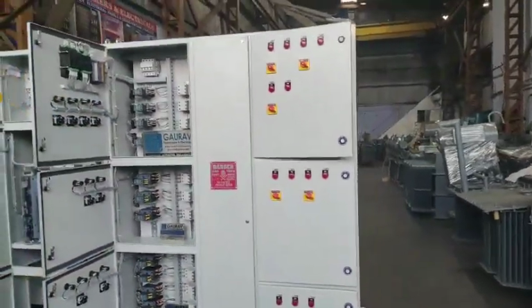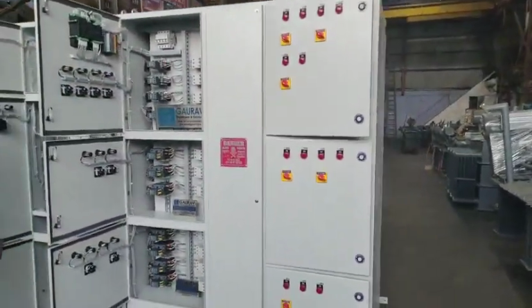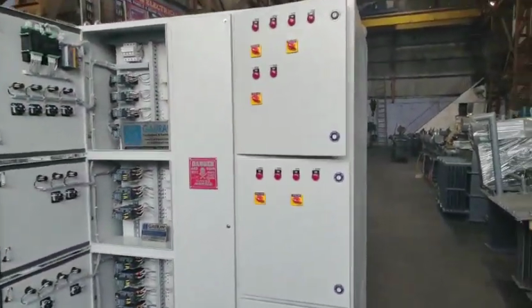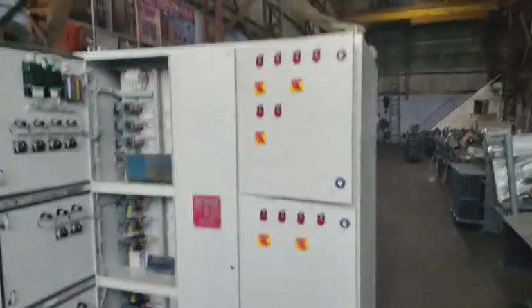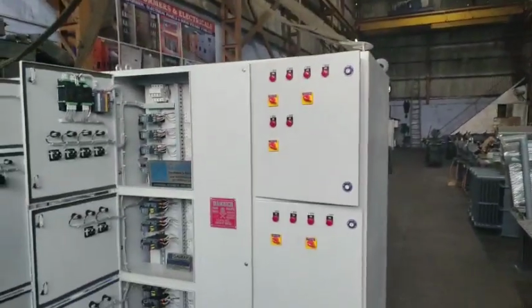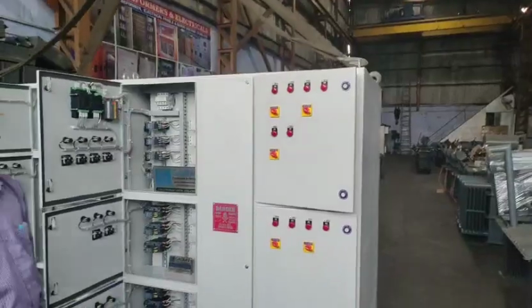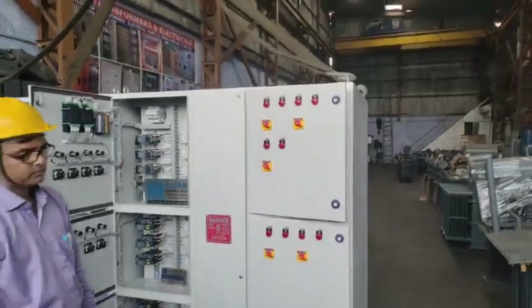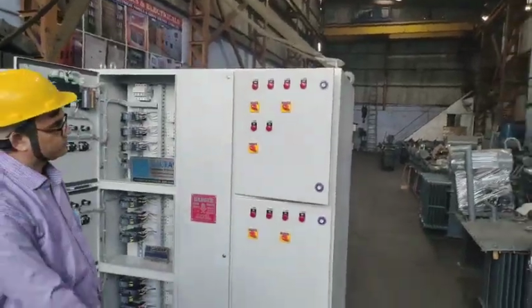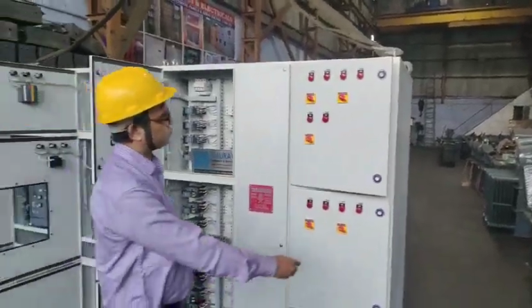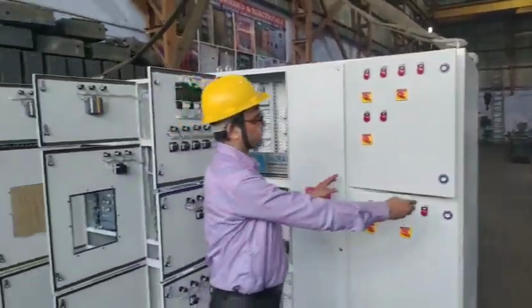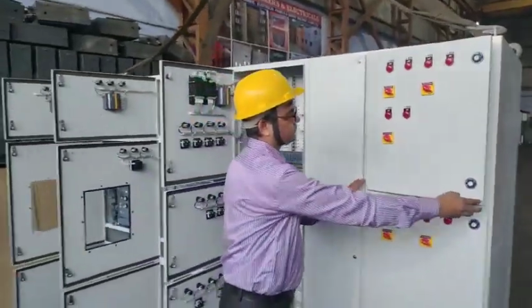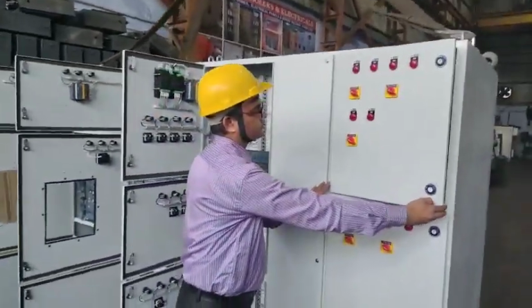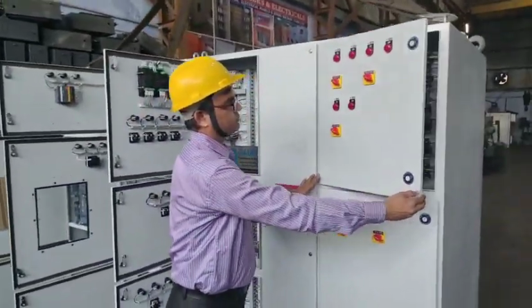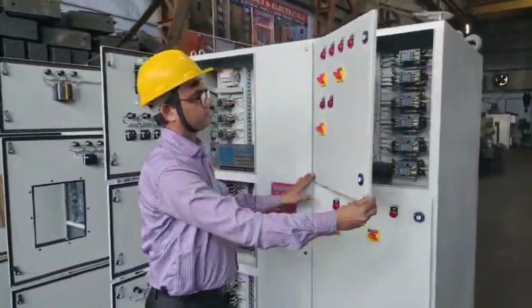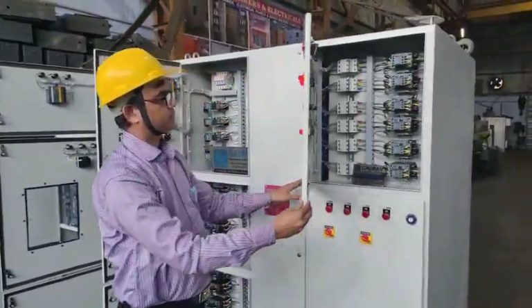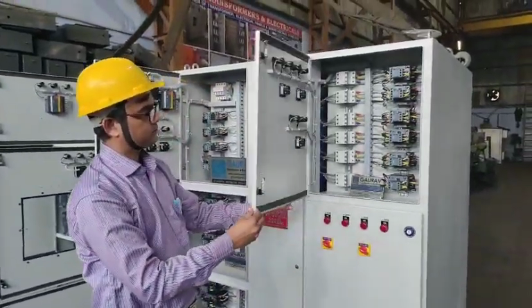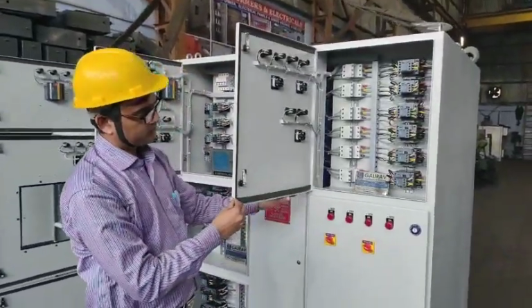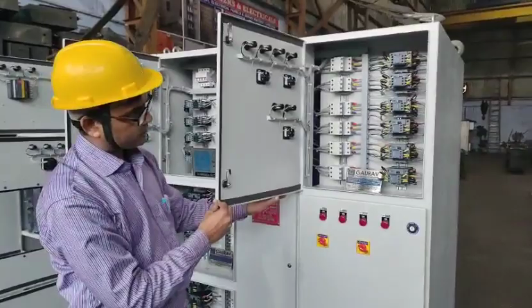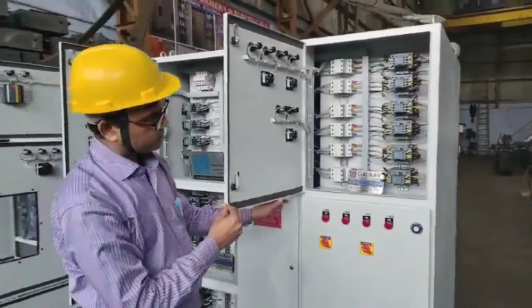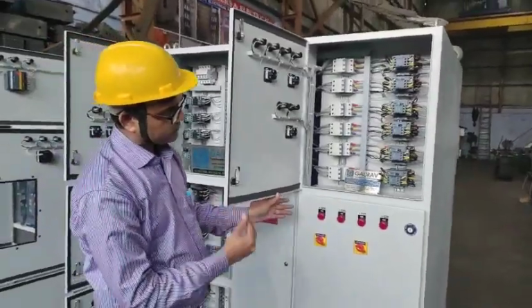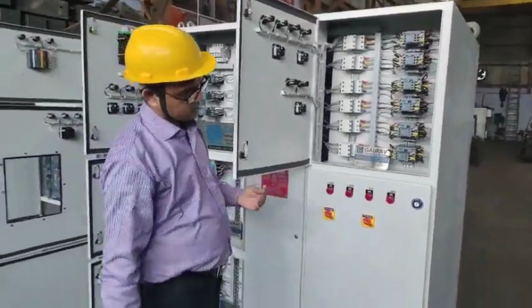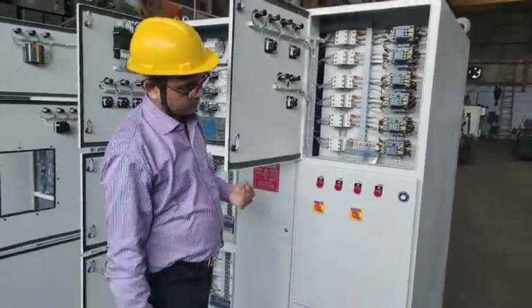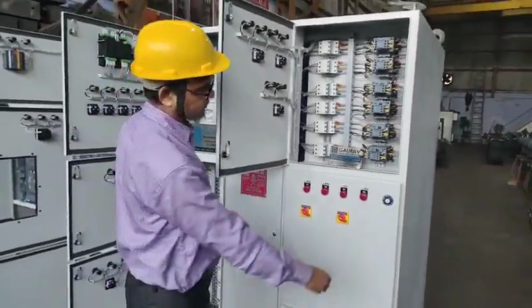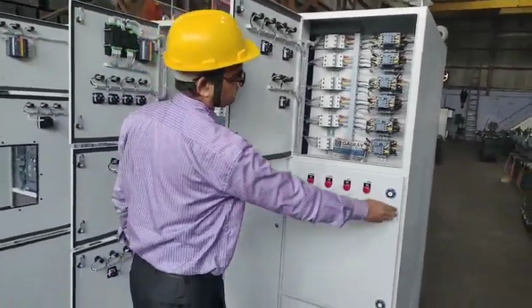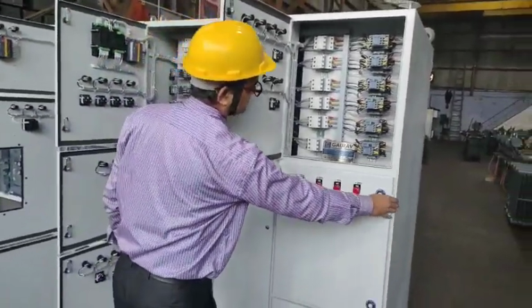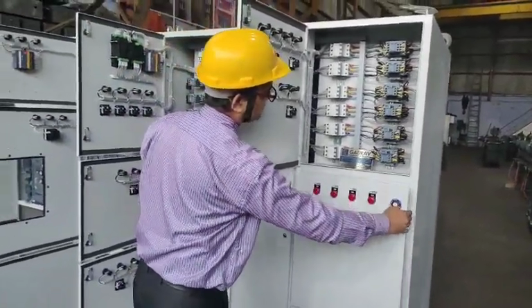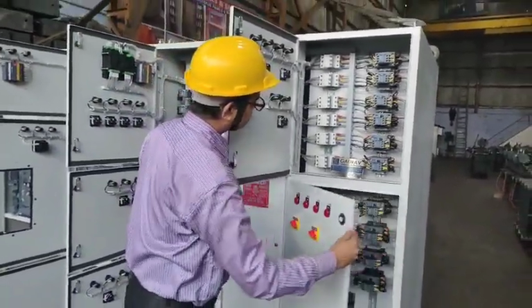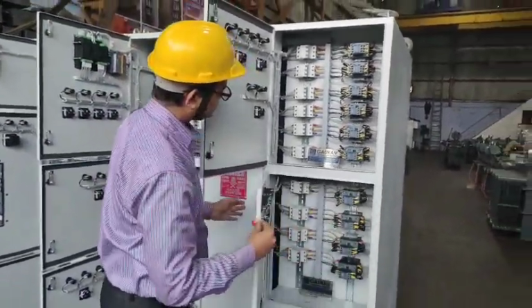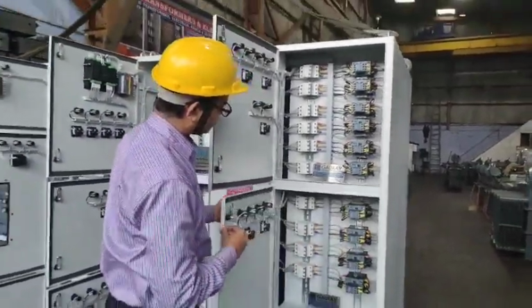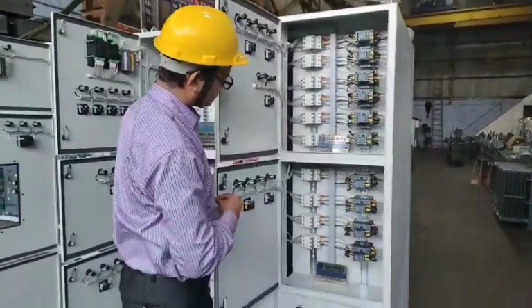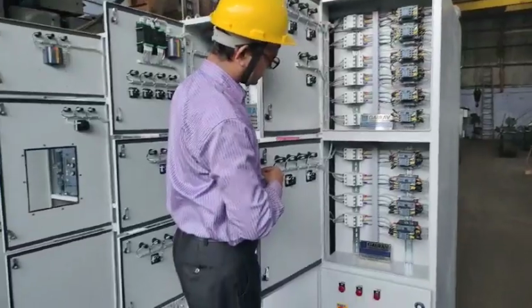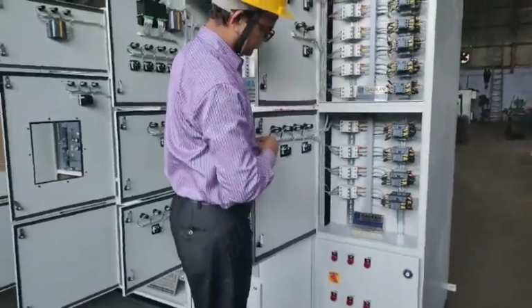We have also provided auto/manual switches throughout the panel. The entire panel has been made using components from Siemens.